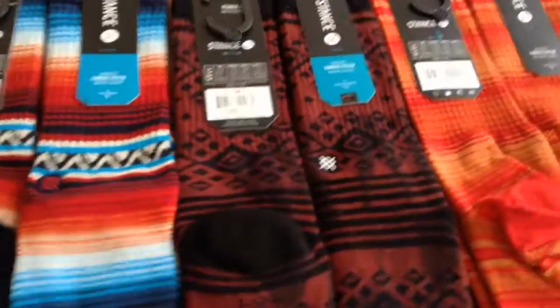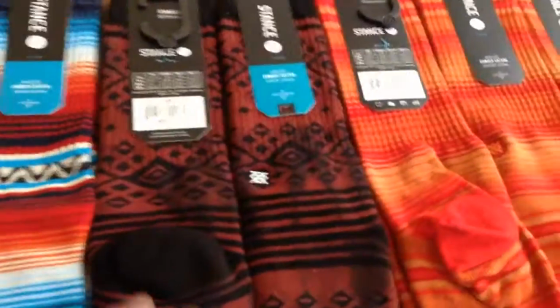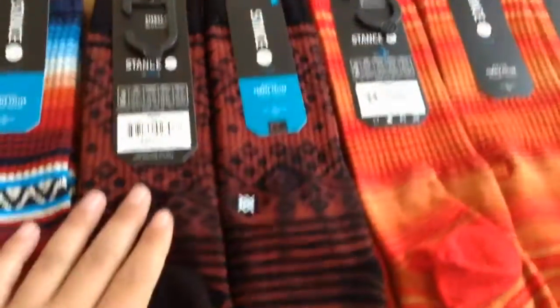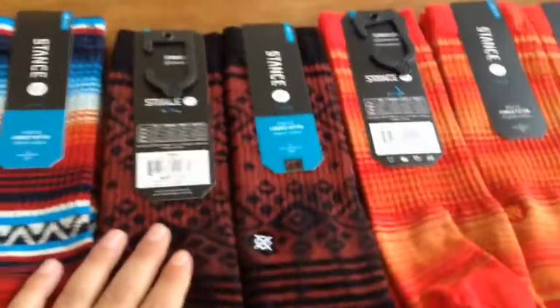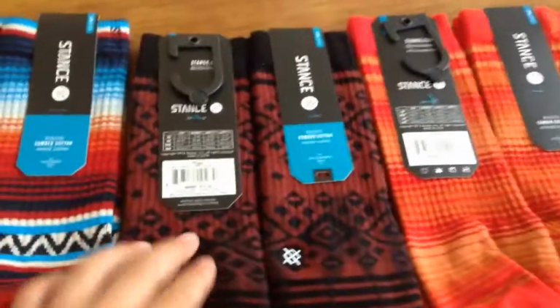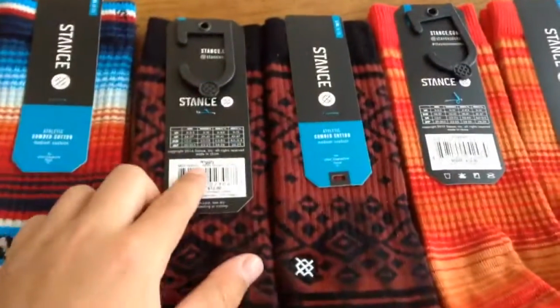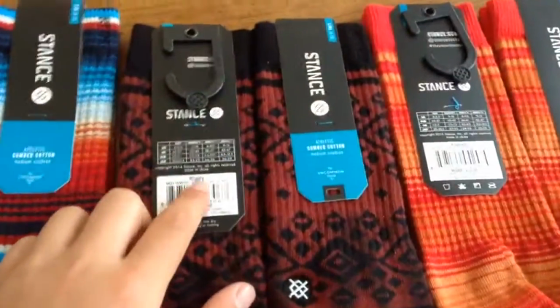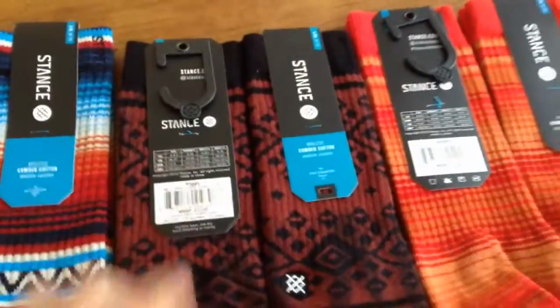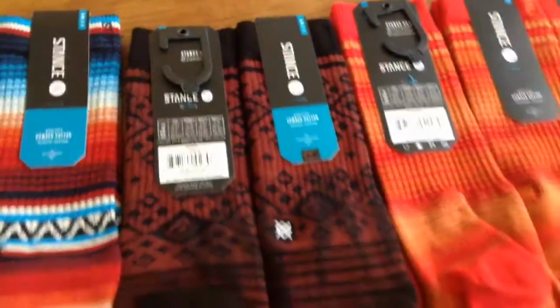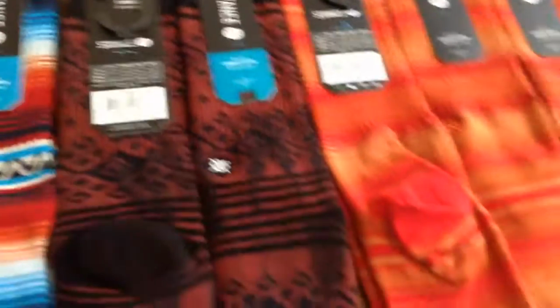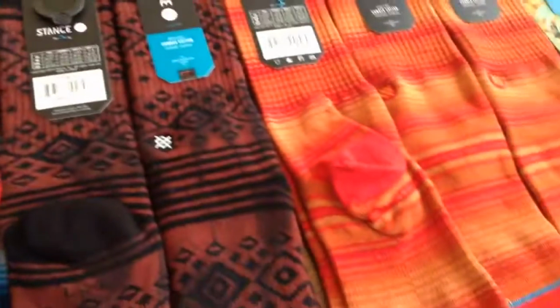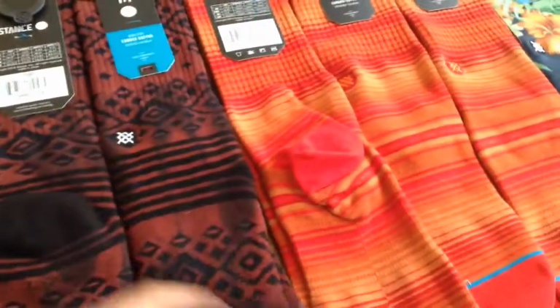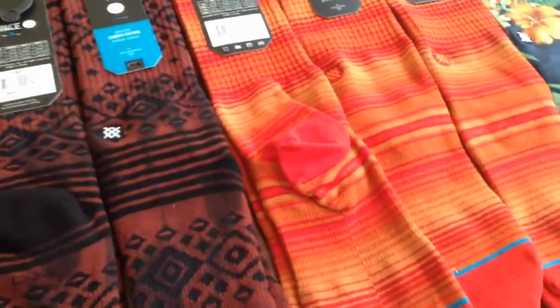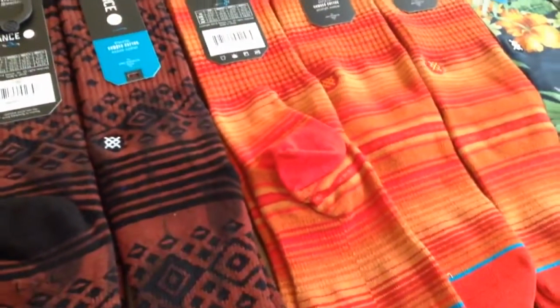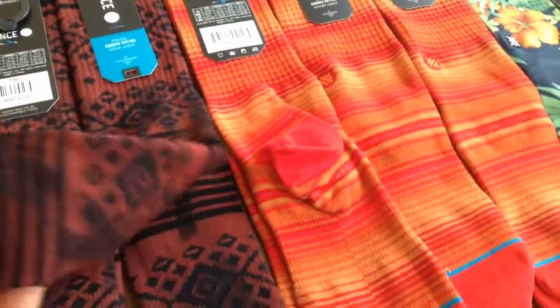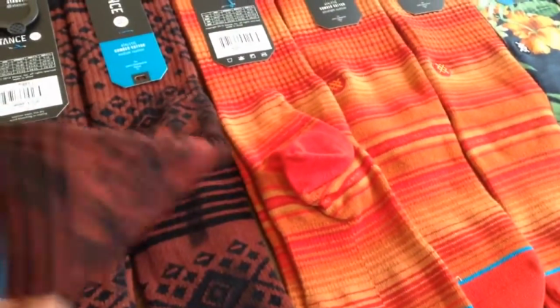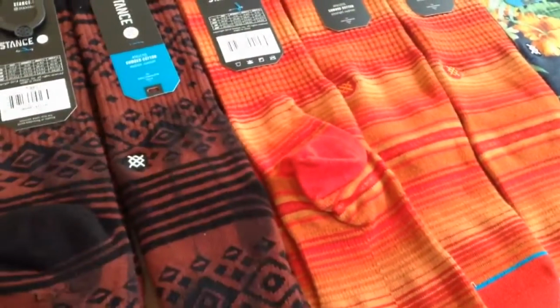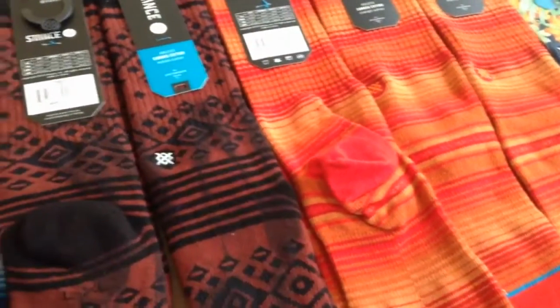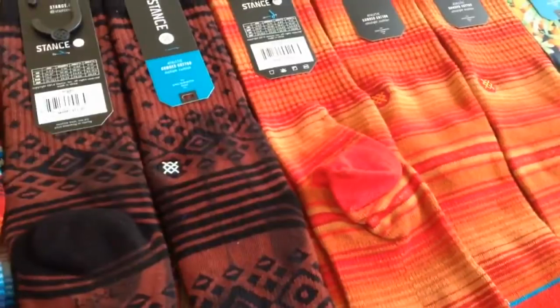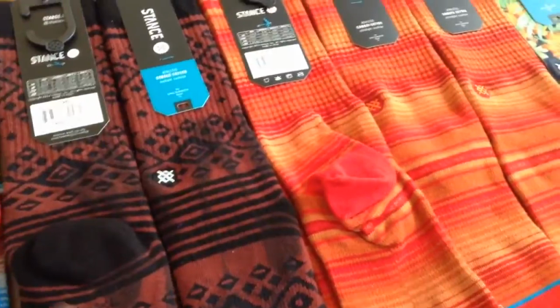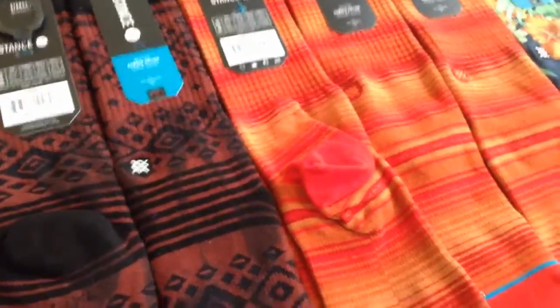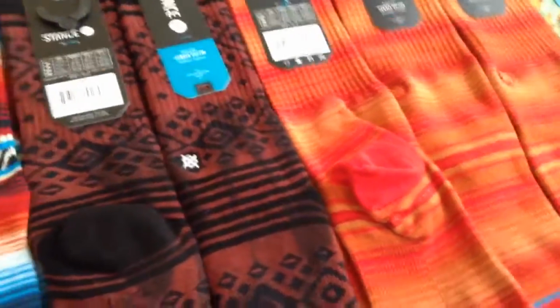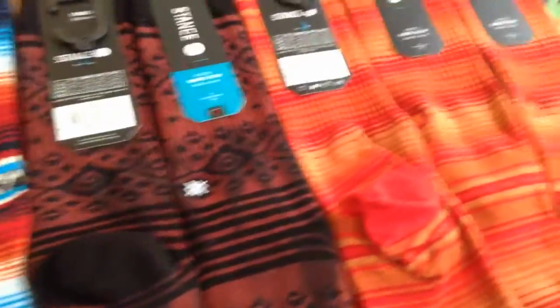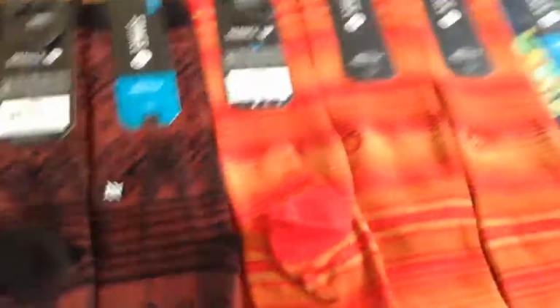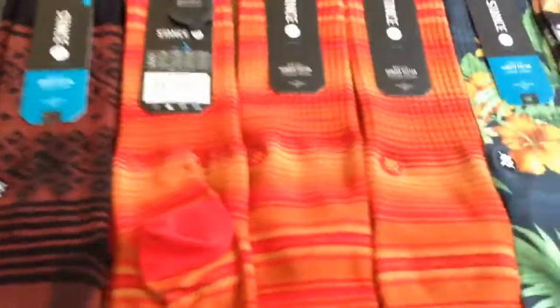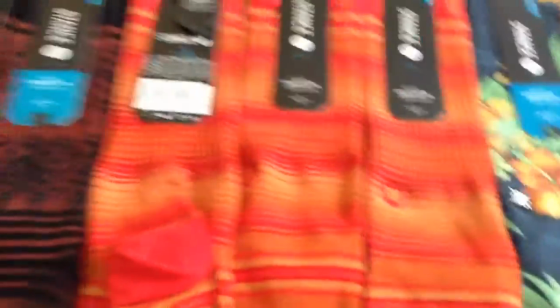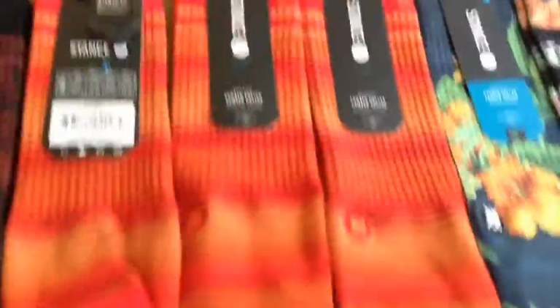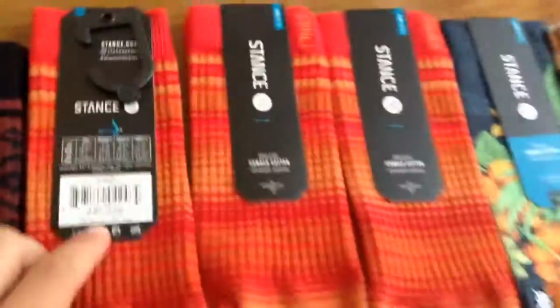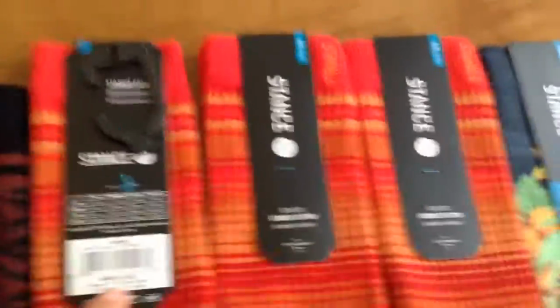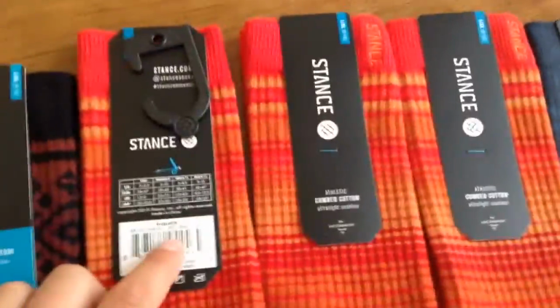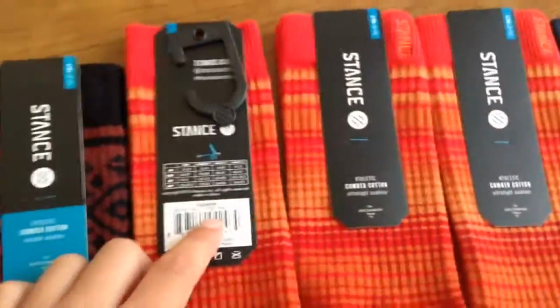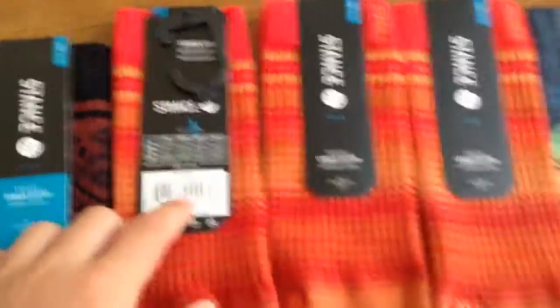Next, we have the Wiggly — cool brand of socks. And next, we have the Augusta.